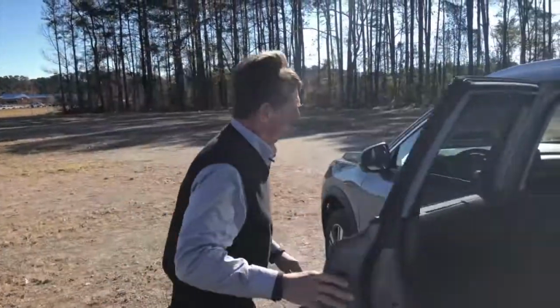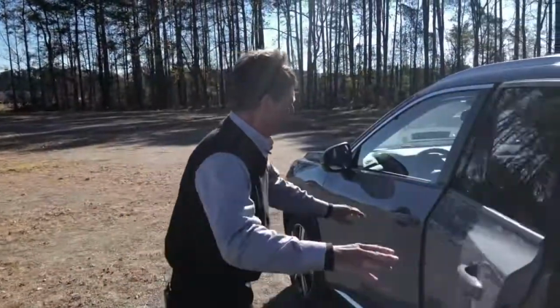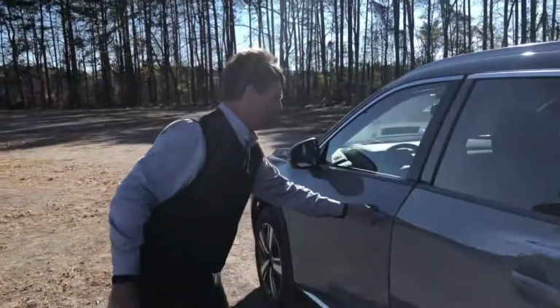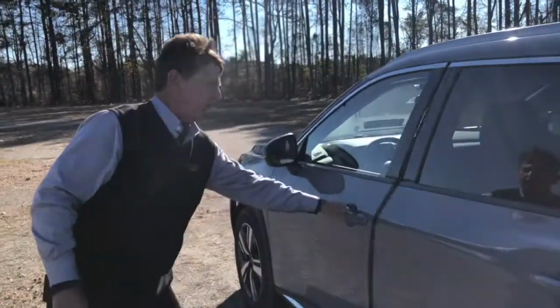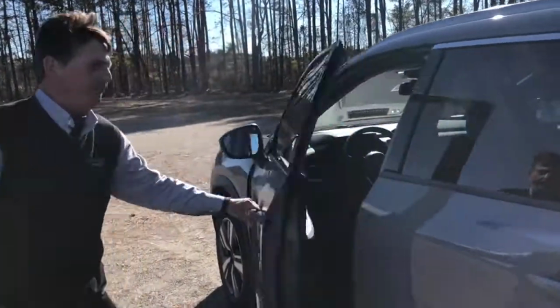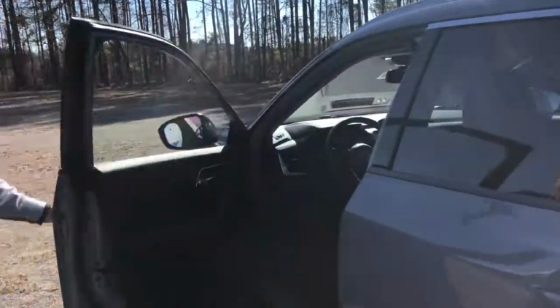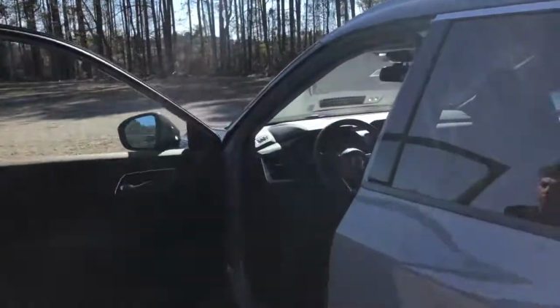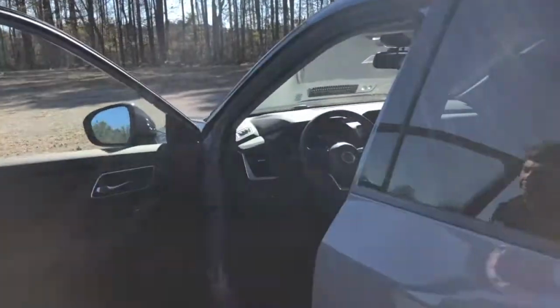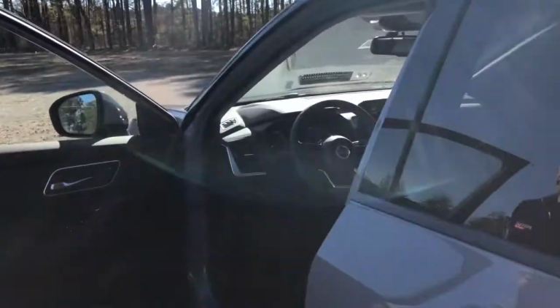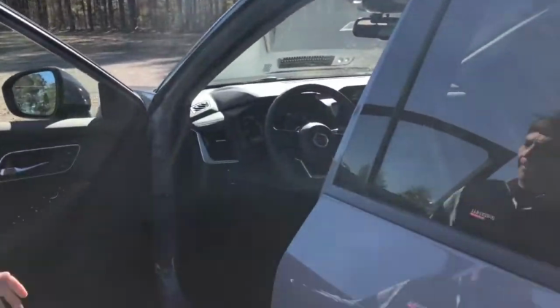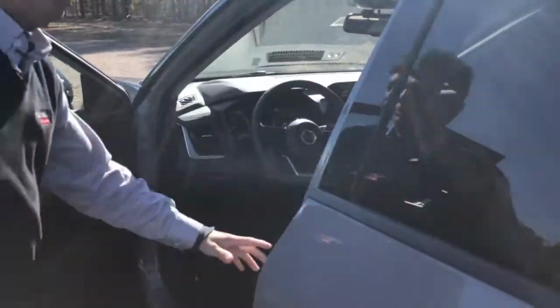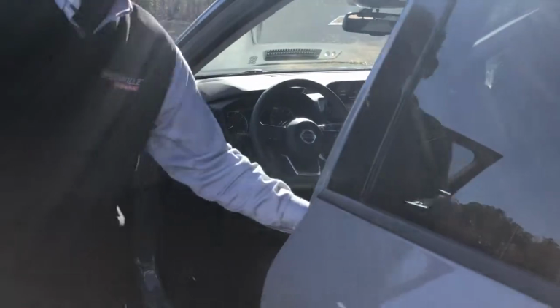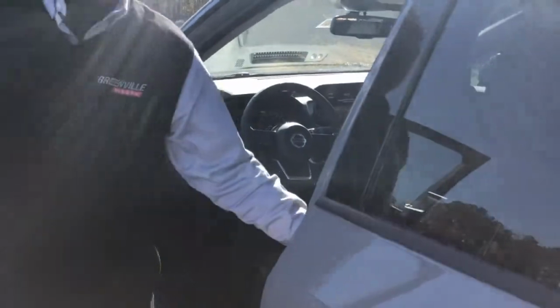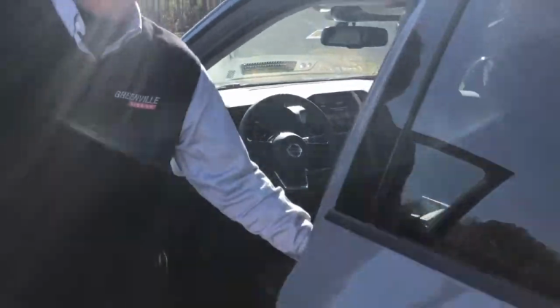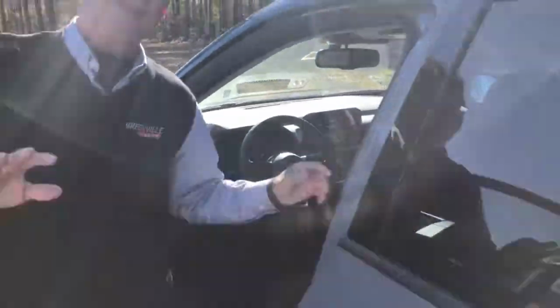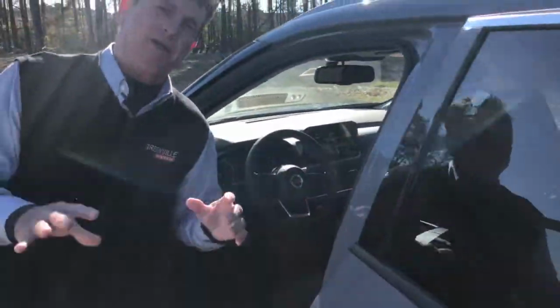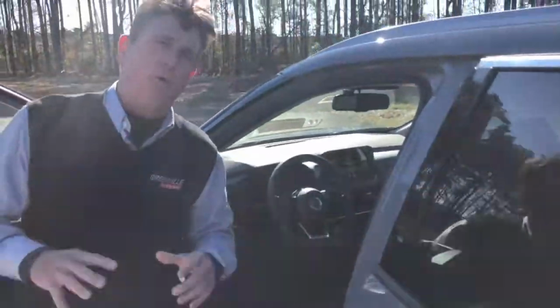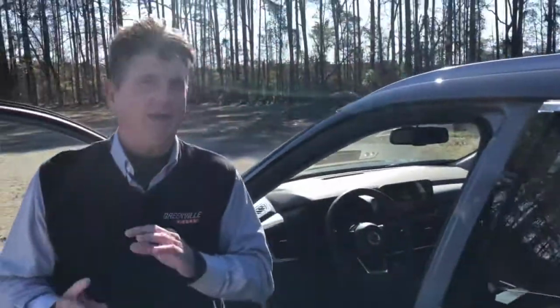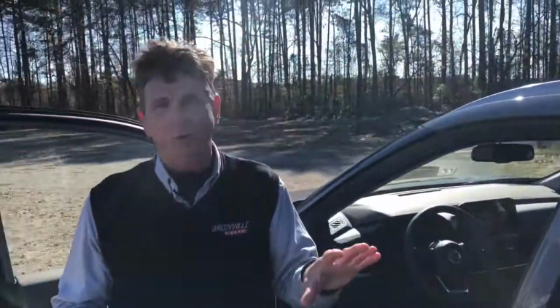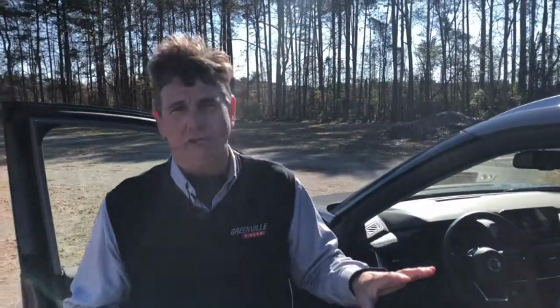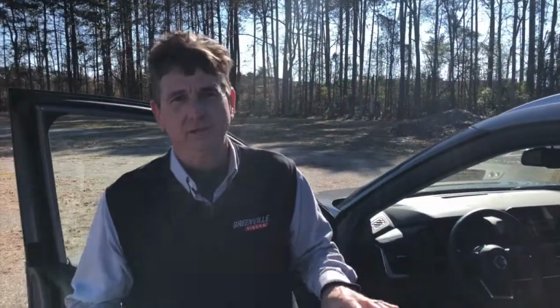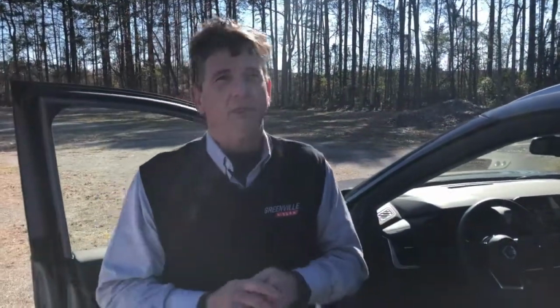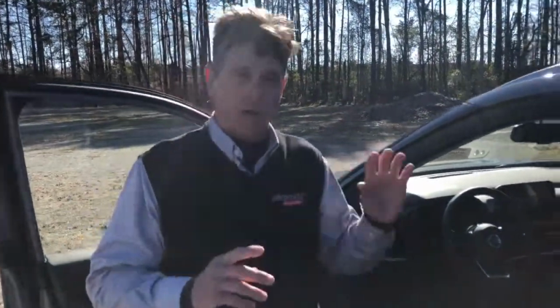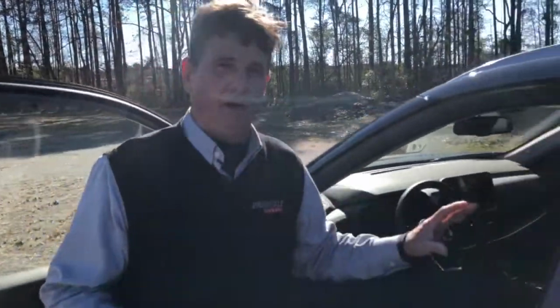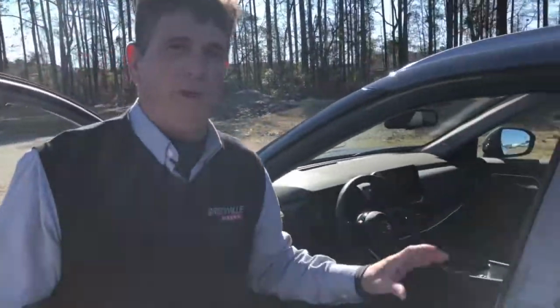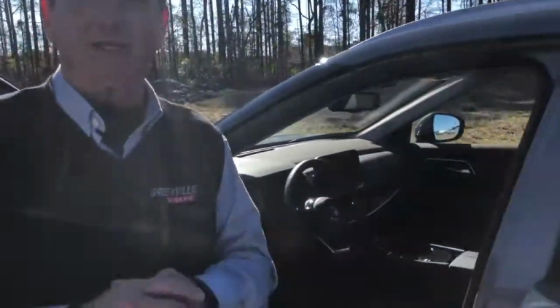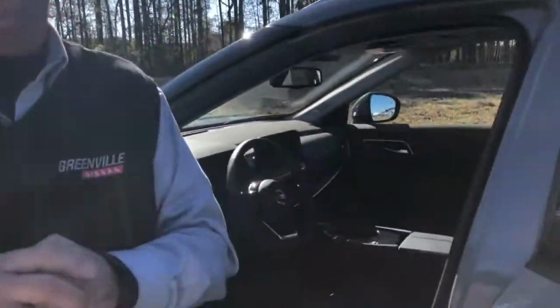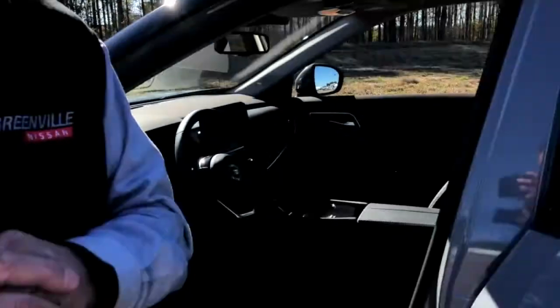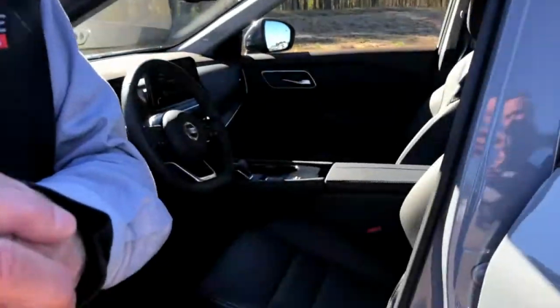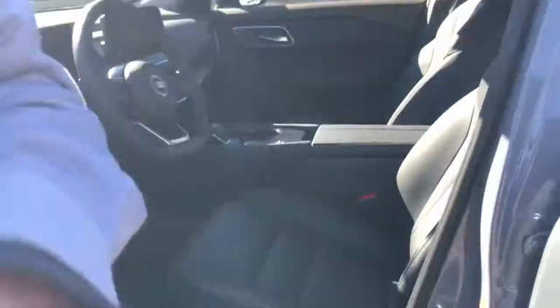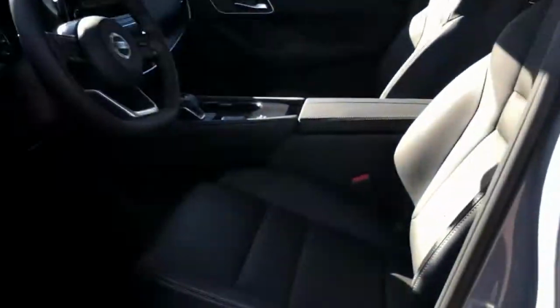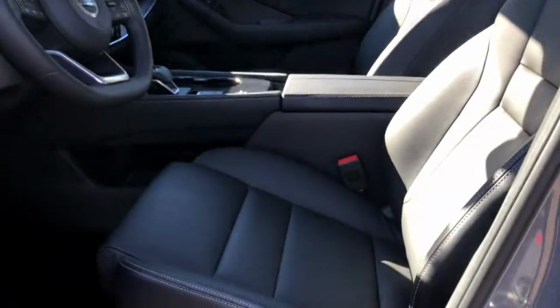If we look in the front, we want to talk a little bit about the zero-gravity seats. I guarantee you will find no other seats that are so comfortable and actually reduce fatigue on long drives.